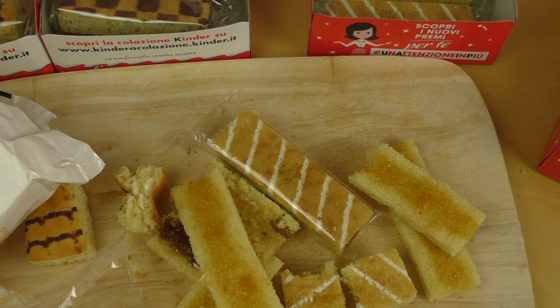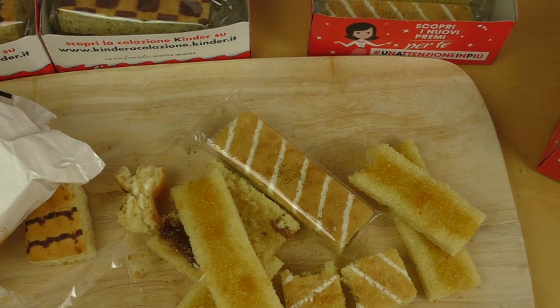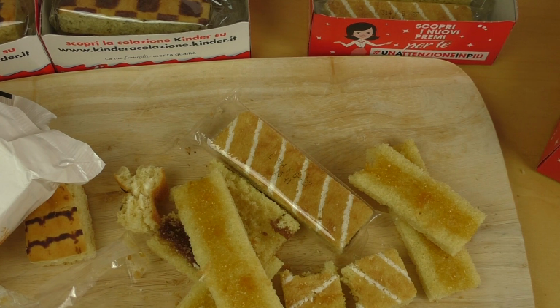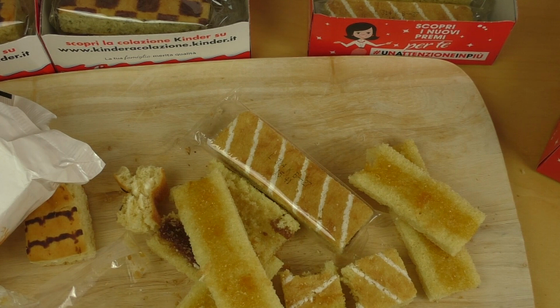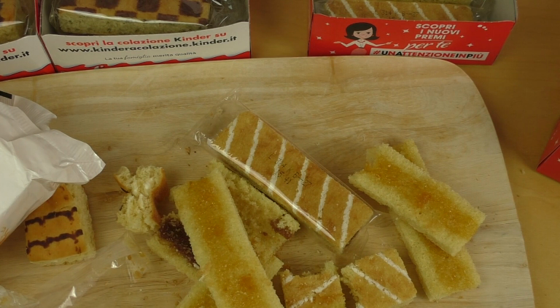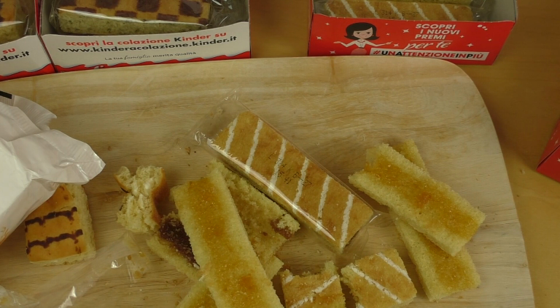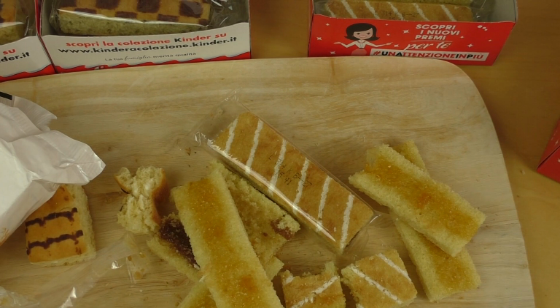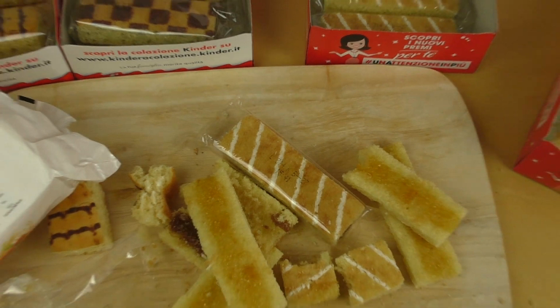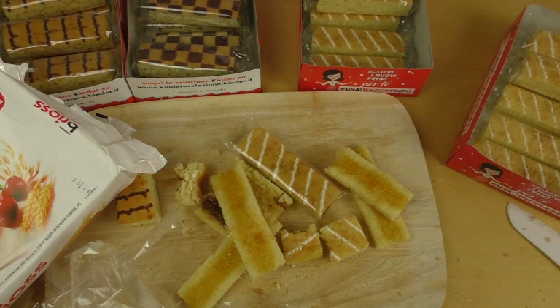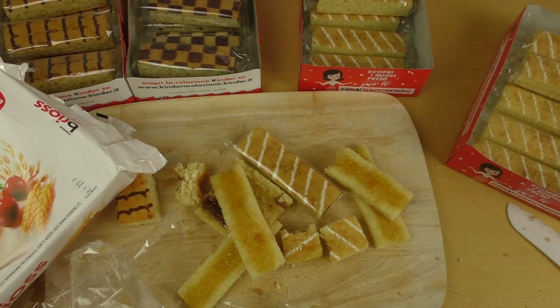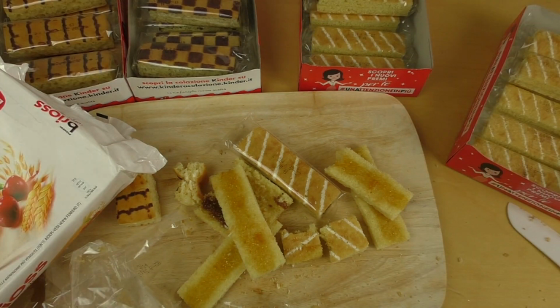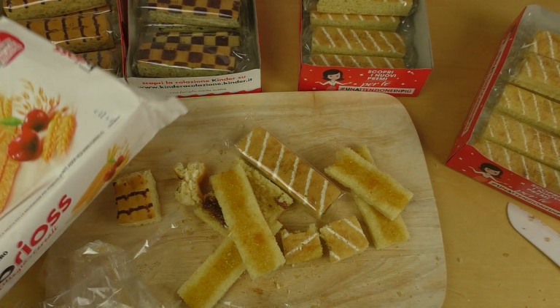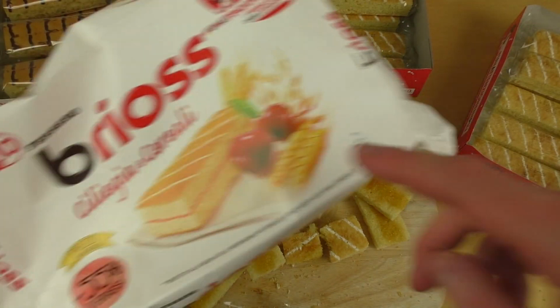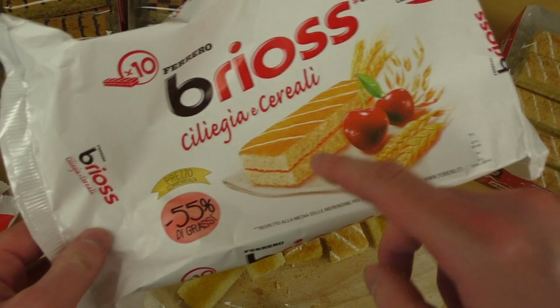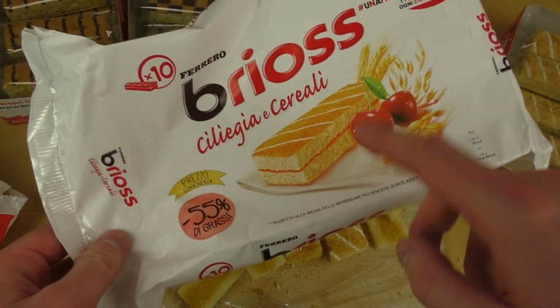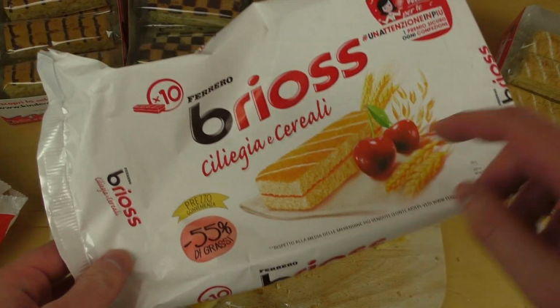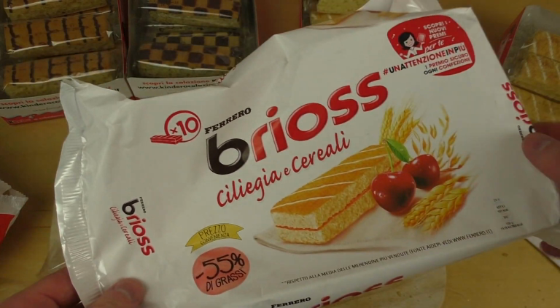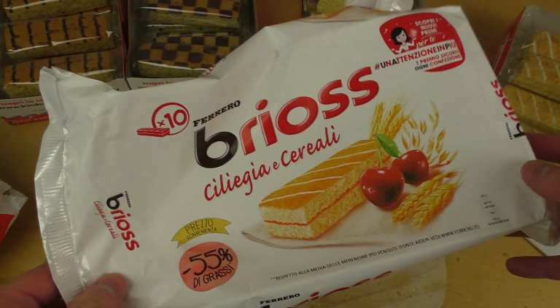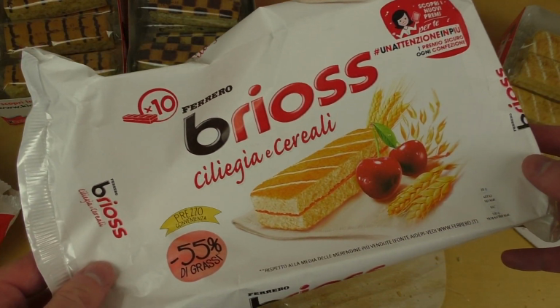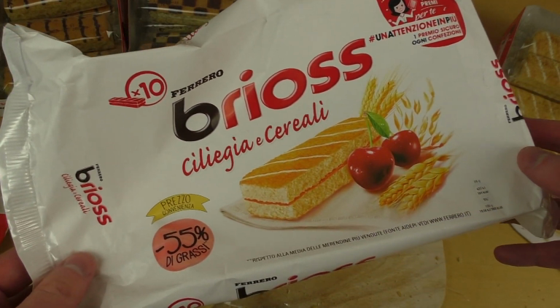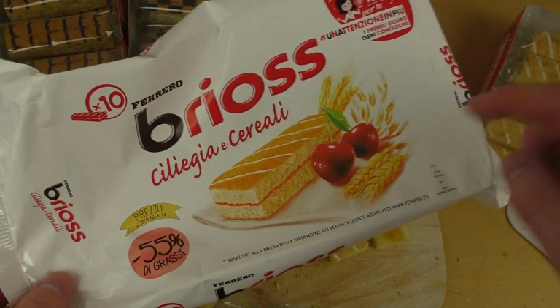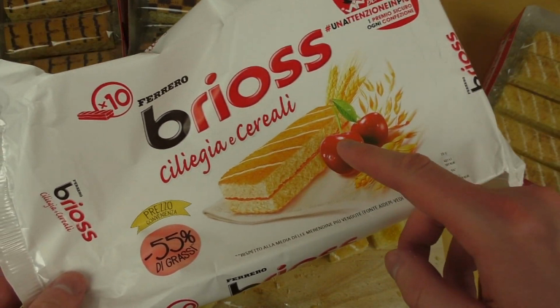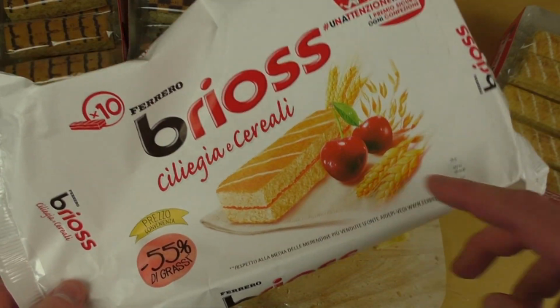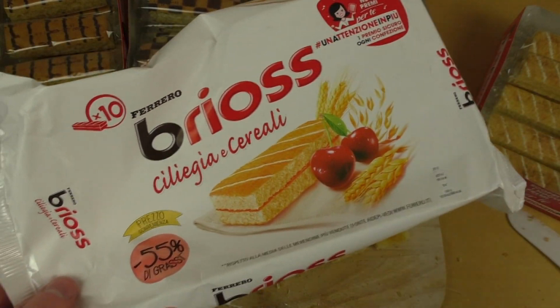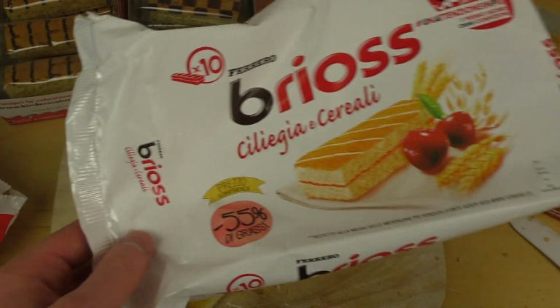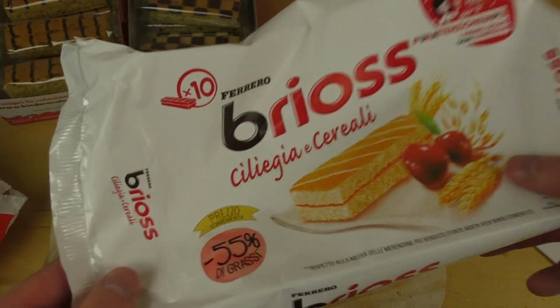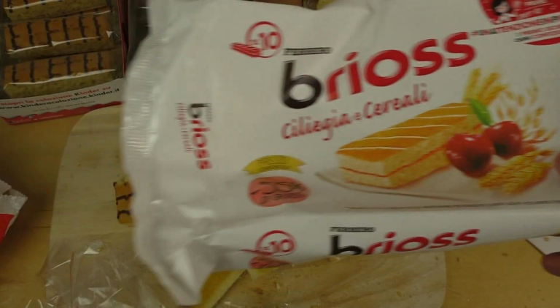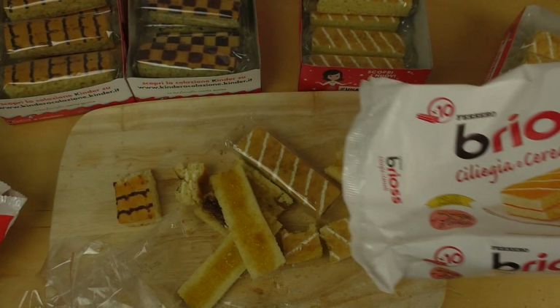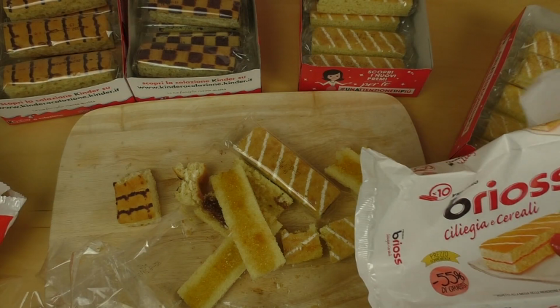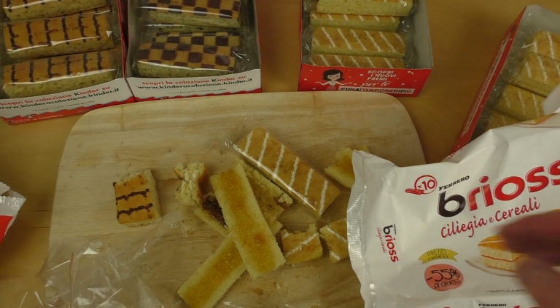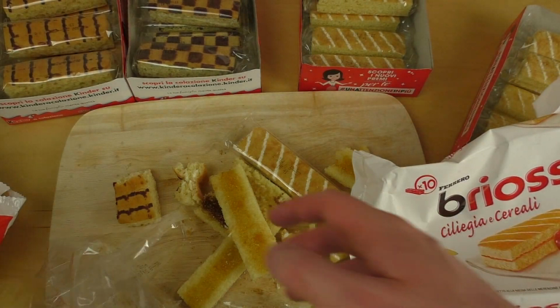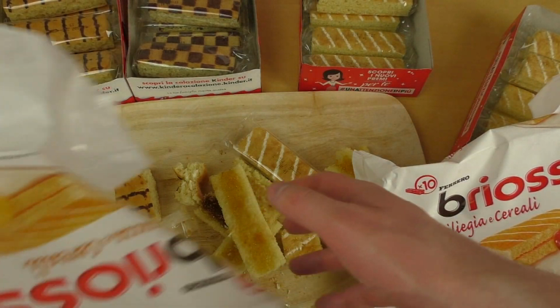My recommendation is really this — Prio, Prio, Prio — with cherry or apricot. Both are great.